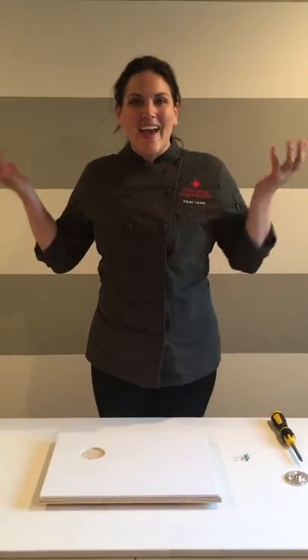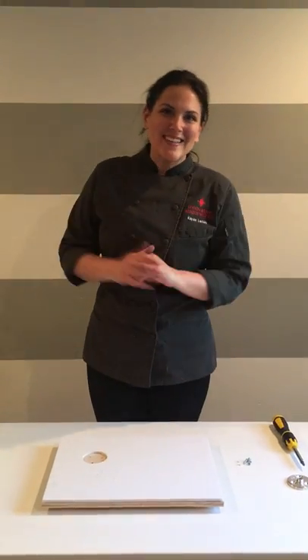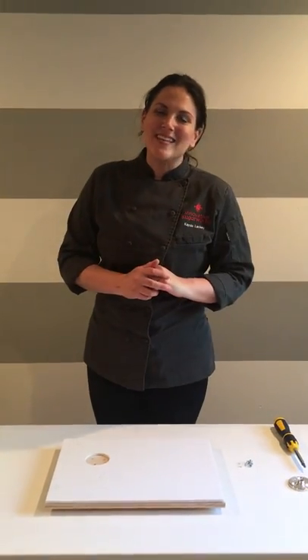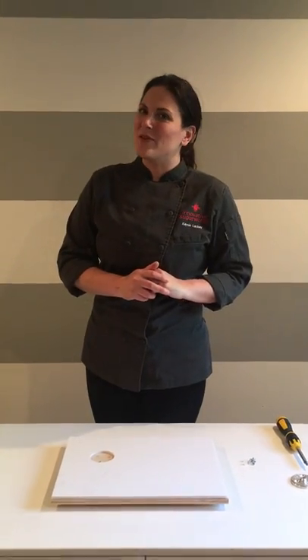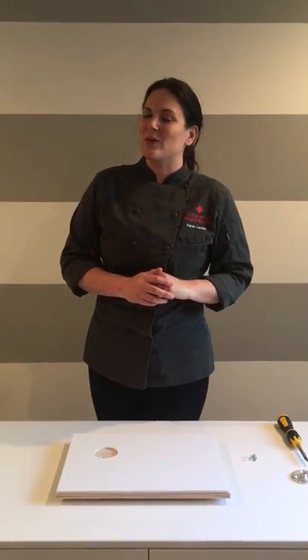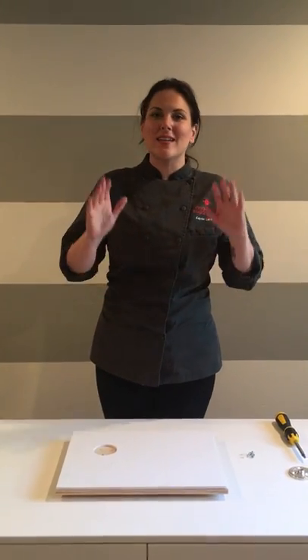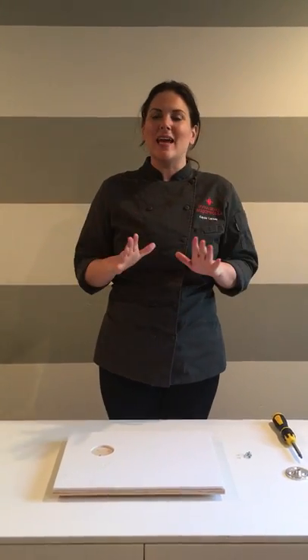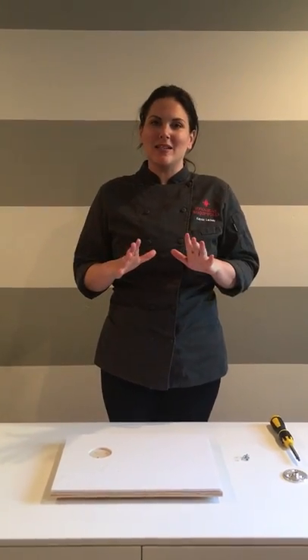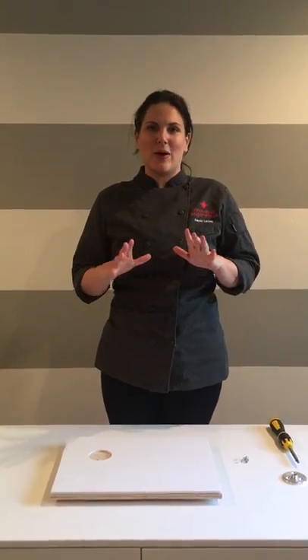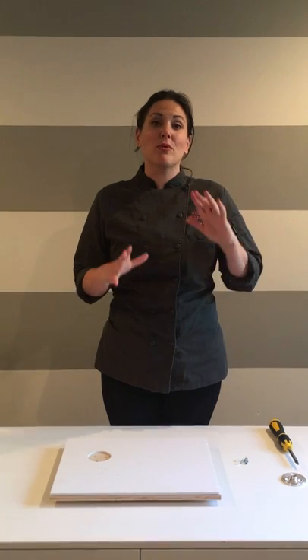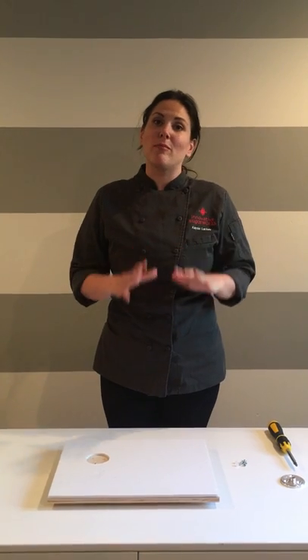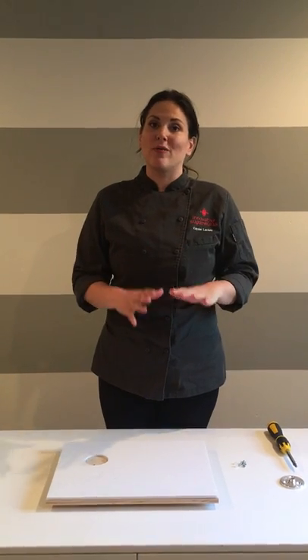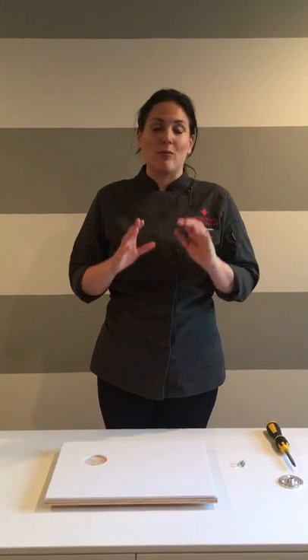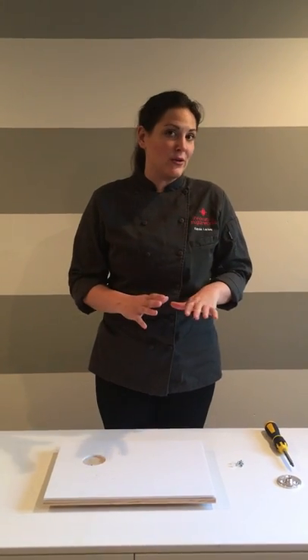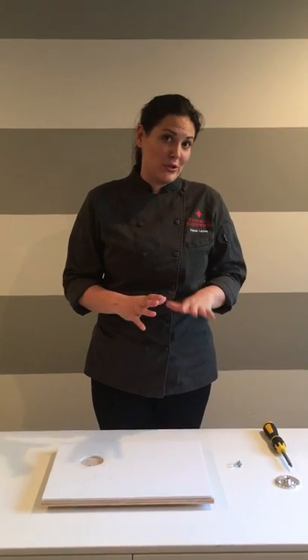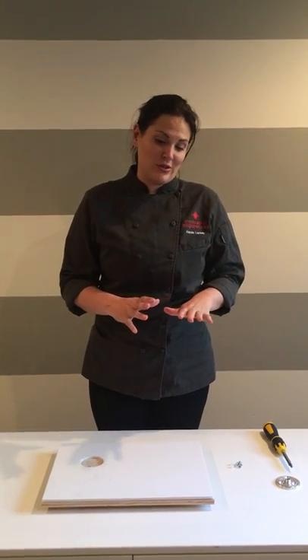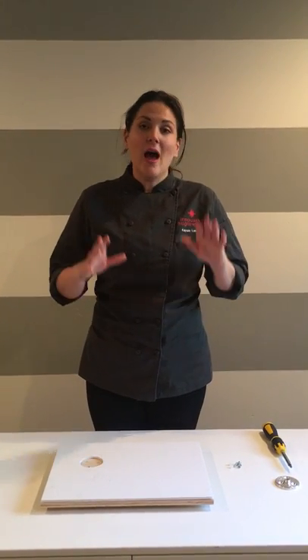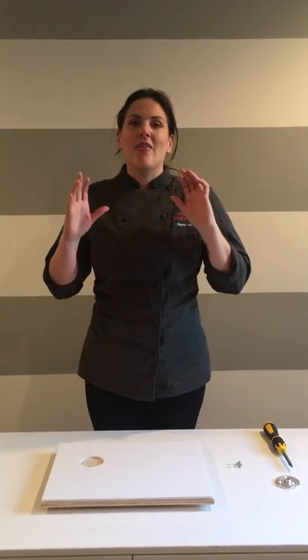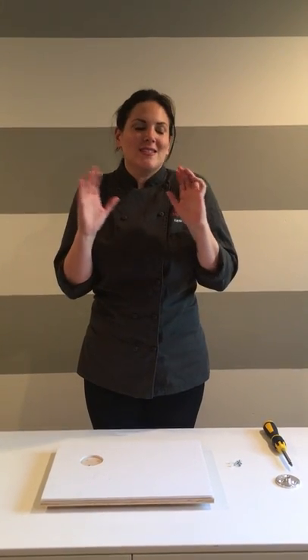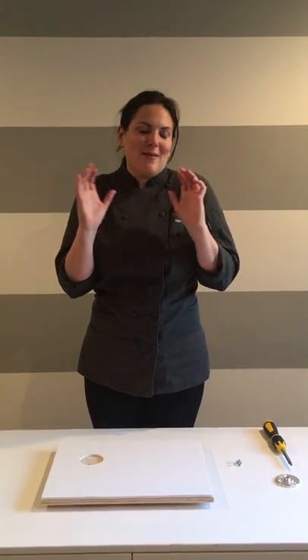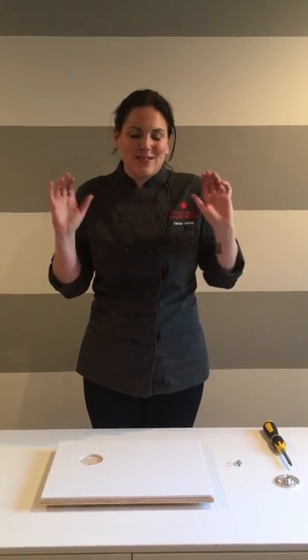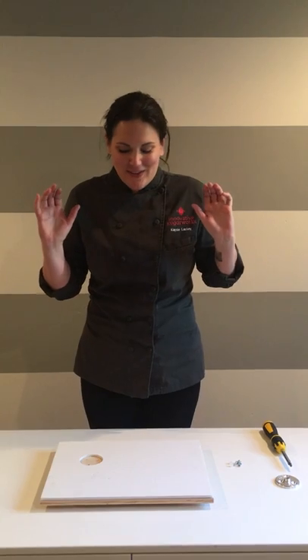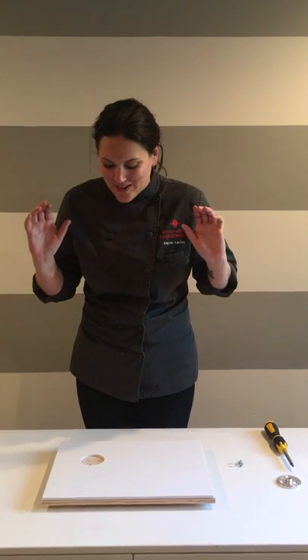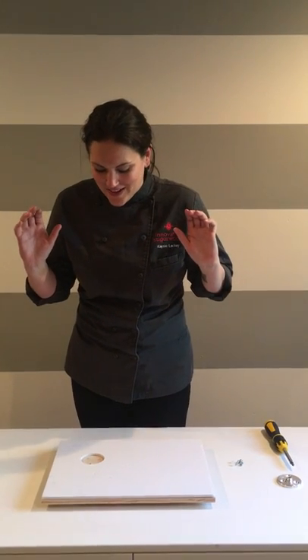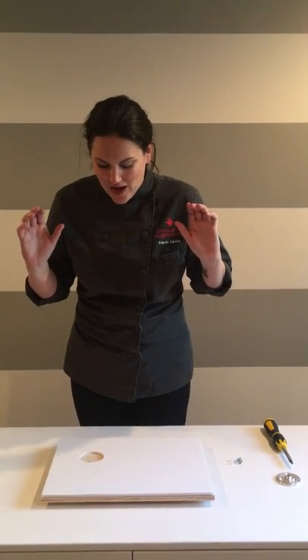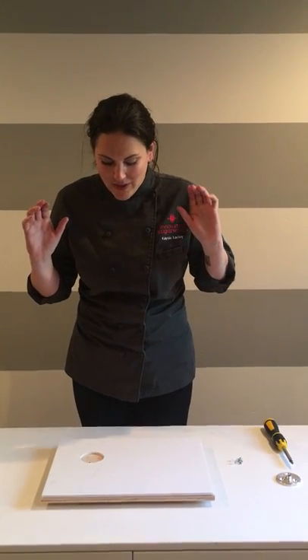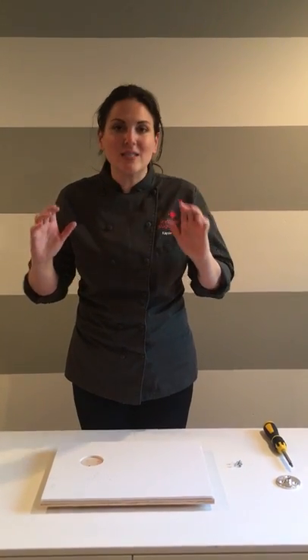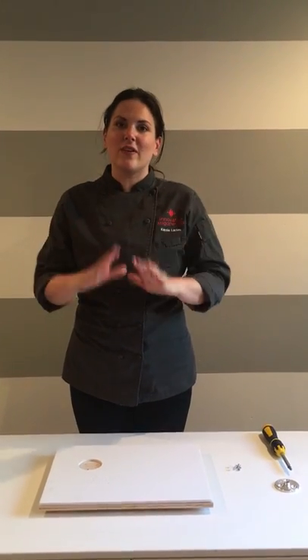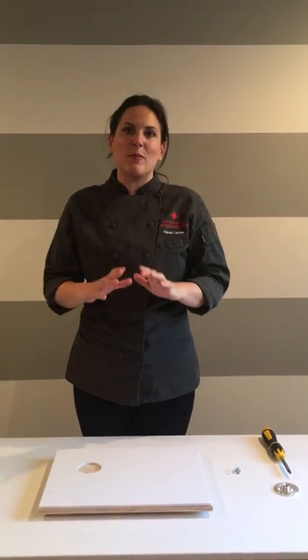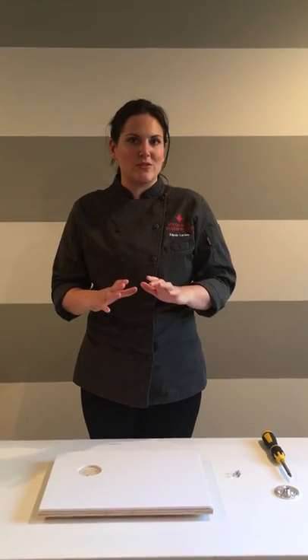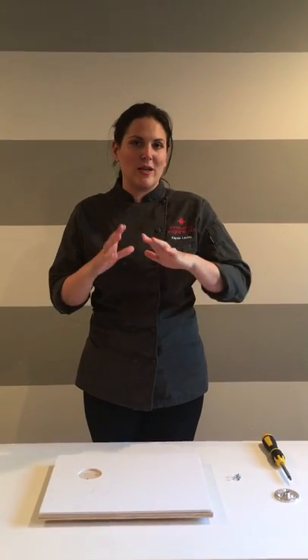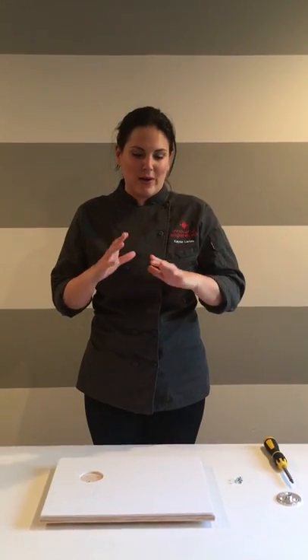Hey guys, it's Casey for Innovative Sugarworks and today I'm going to tell you how to prep a board for our brand new sugar structure. I'm so excited it's finally here, but it's actually a very simple procedure to get a board ready.